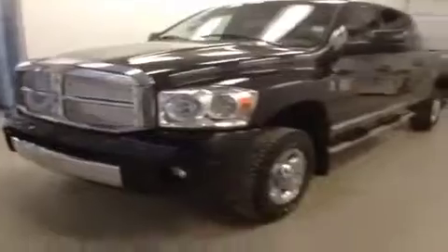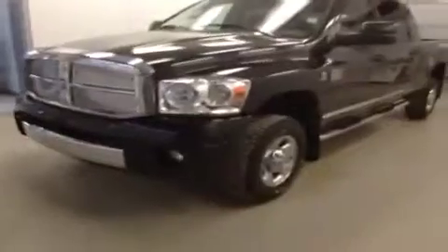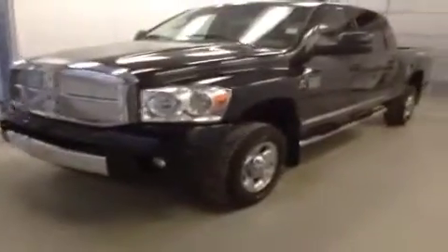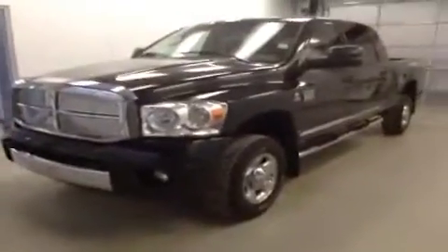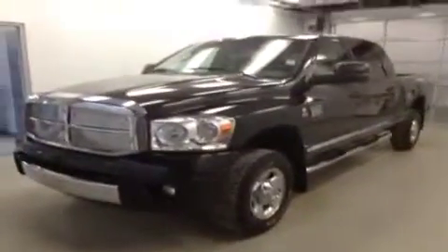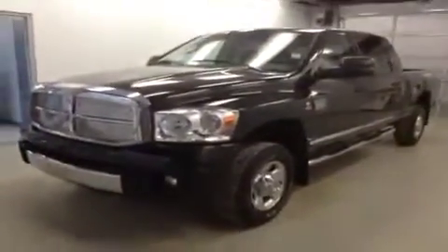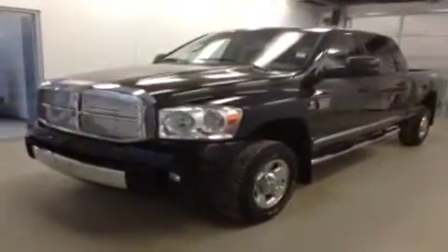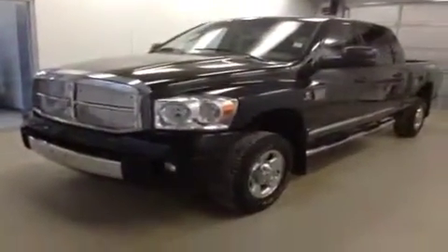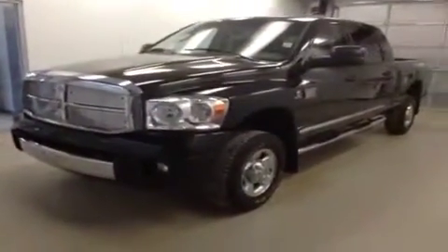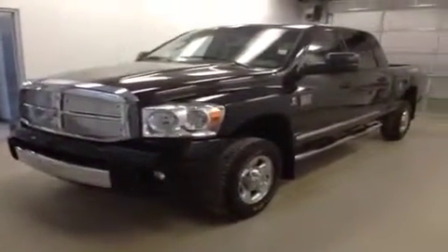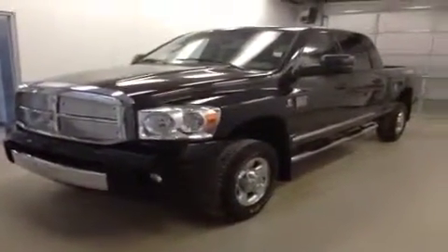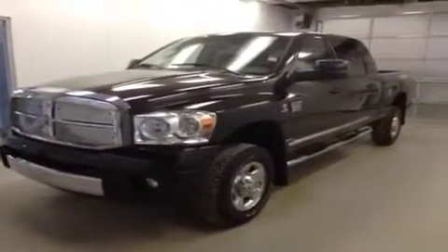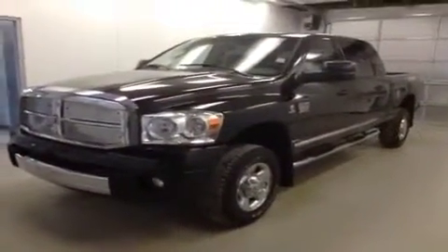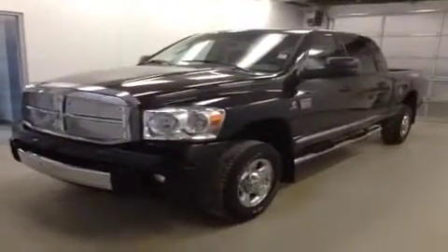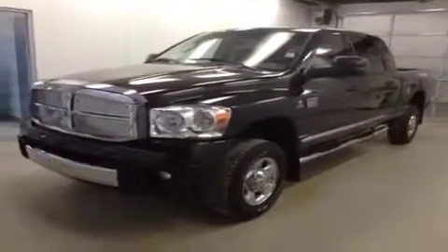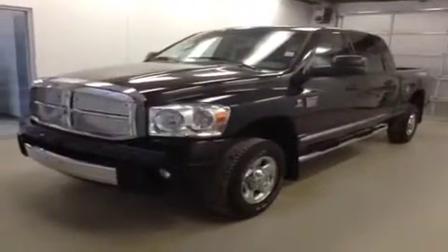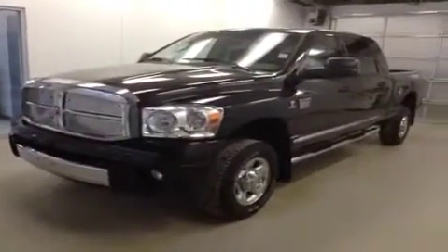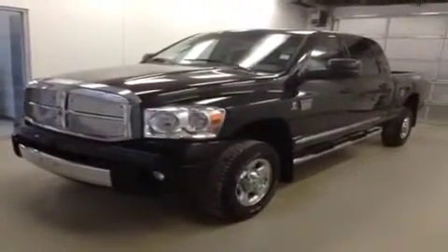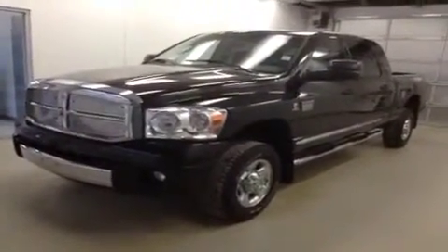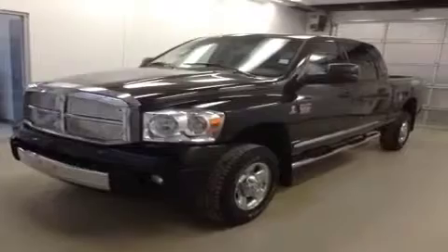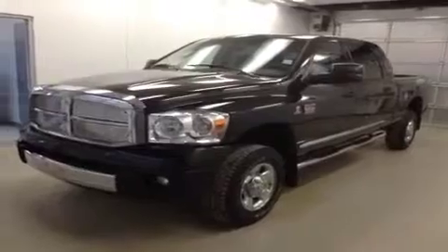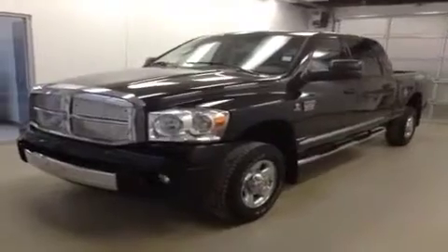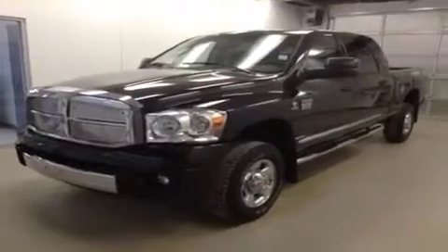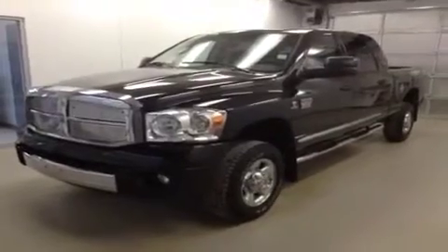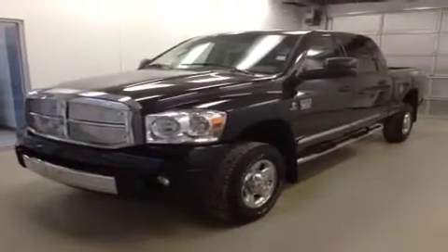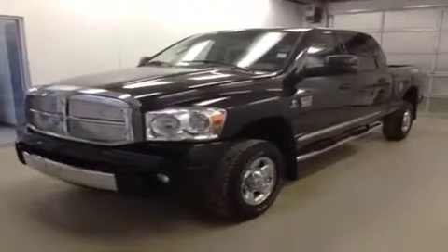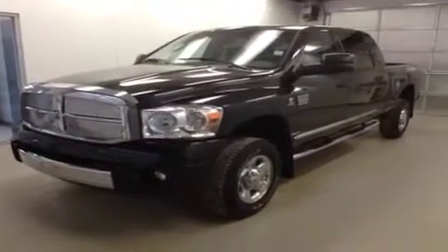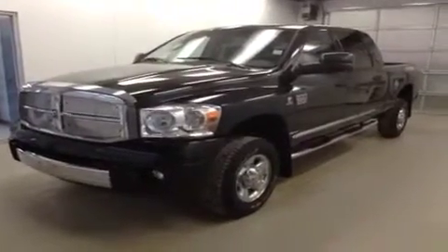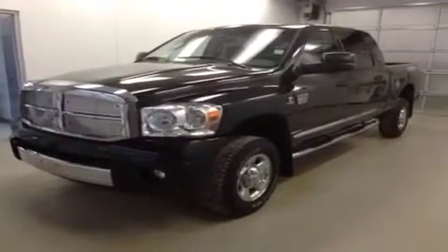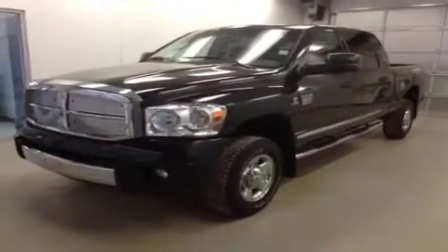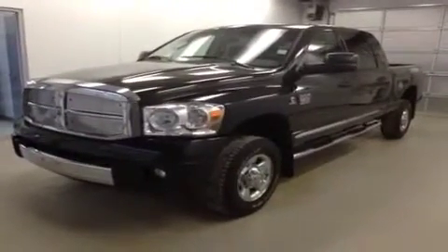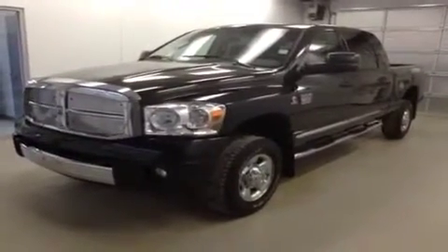Once again, this is stock number B4732, 2008 Dodge Ram 3500 Megacab, 4-wheel drive, exterior color is black.